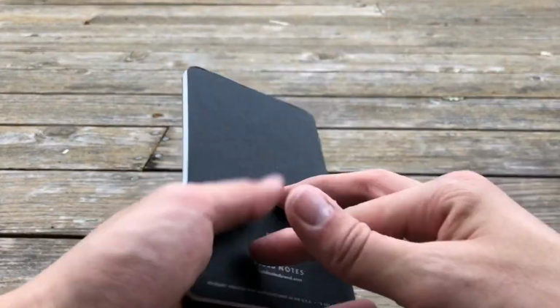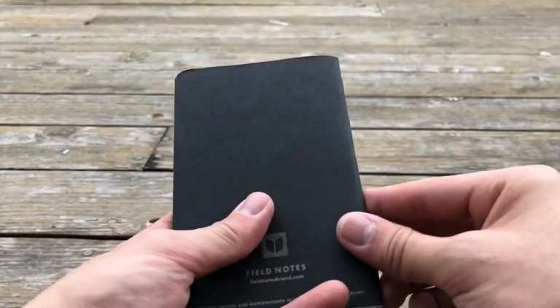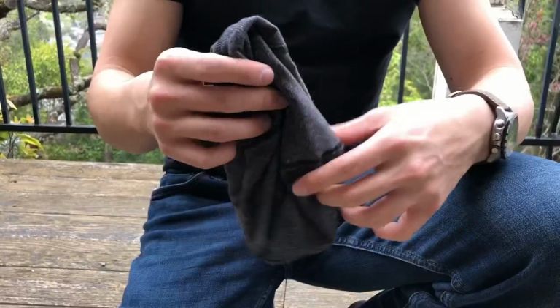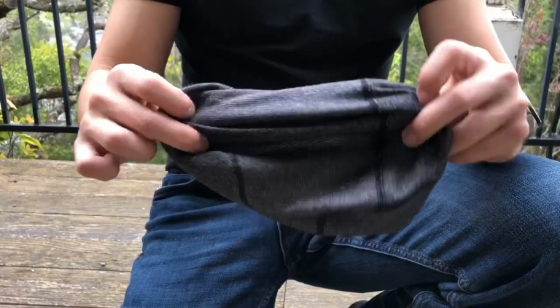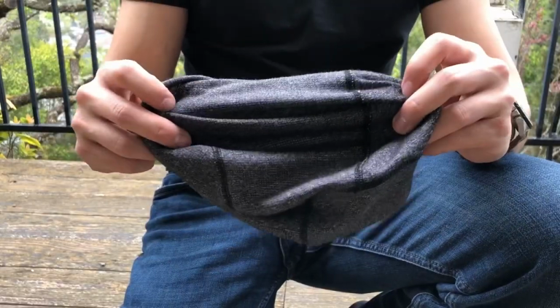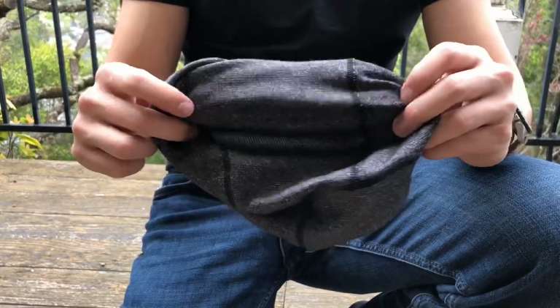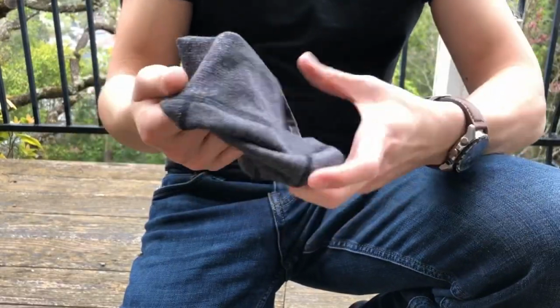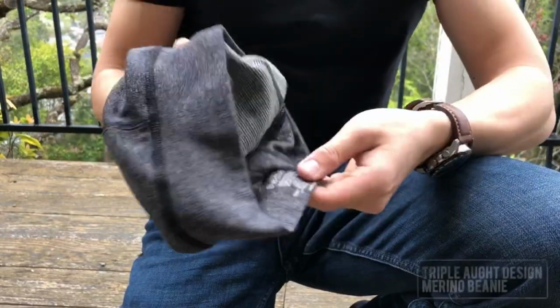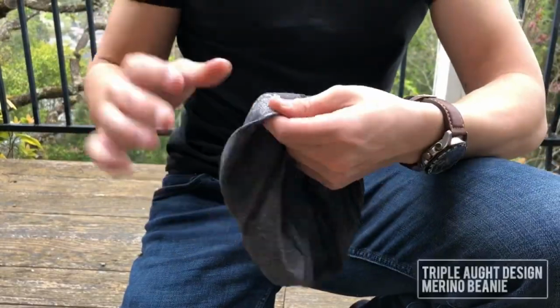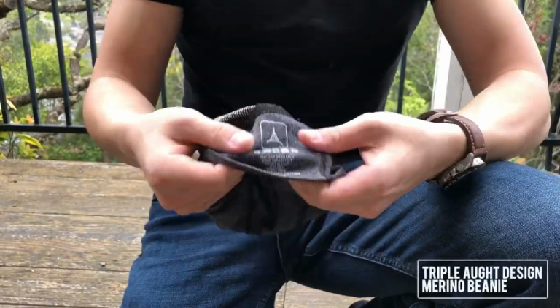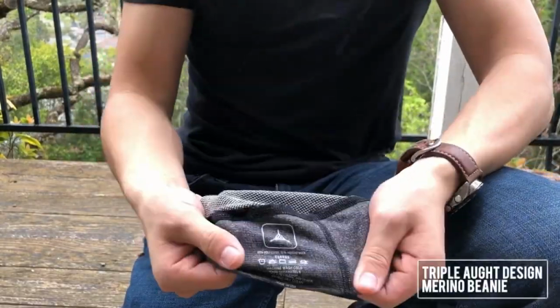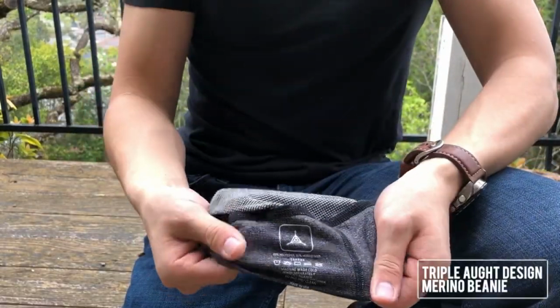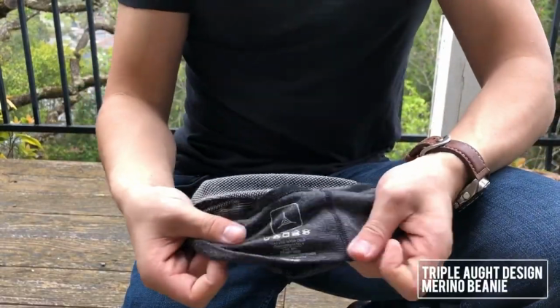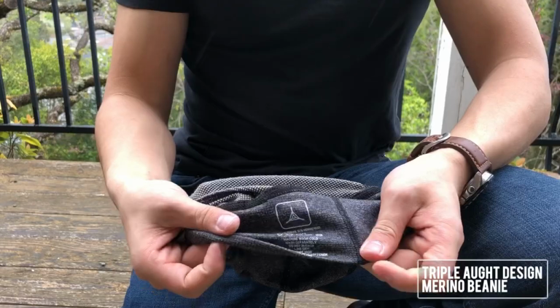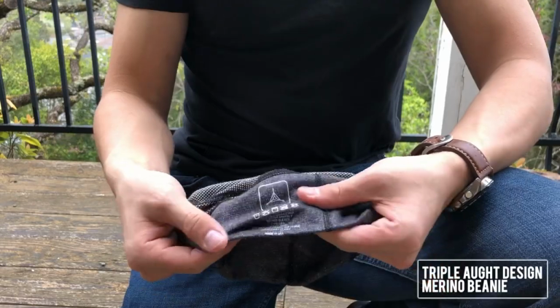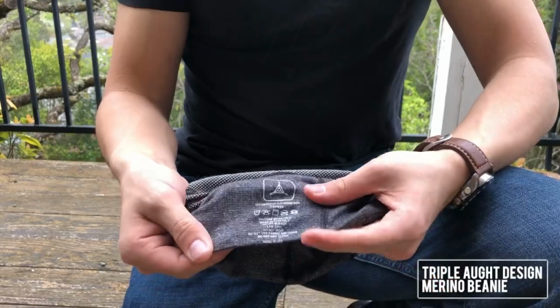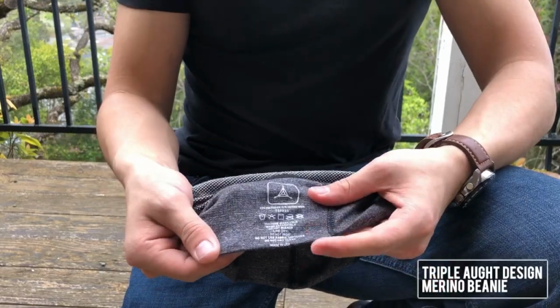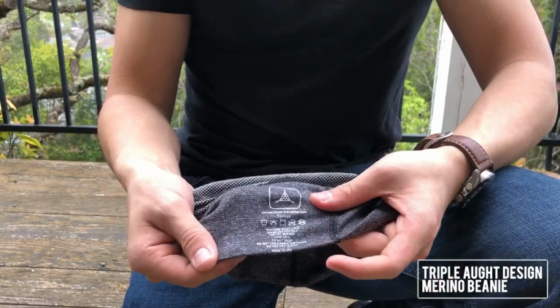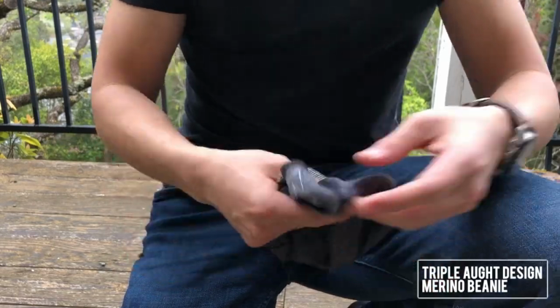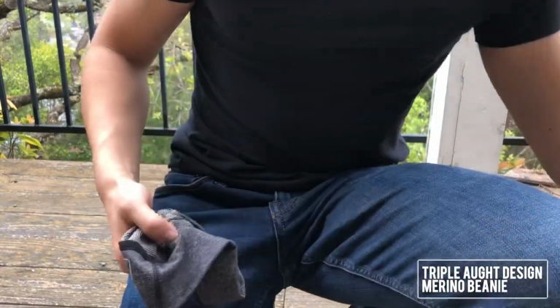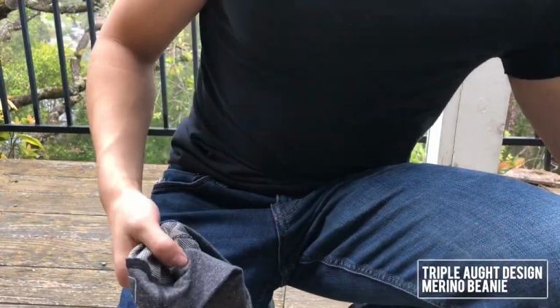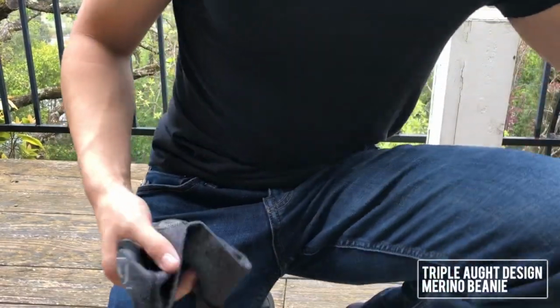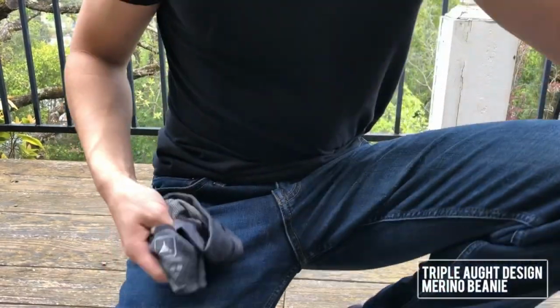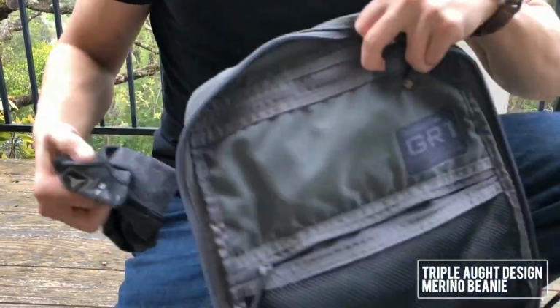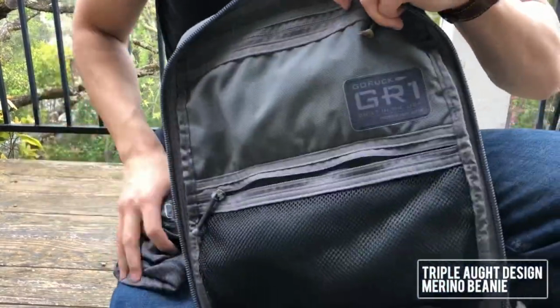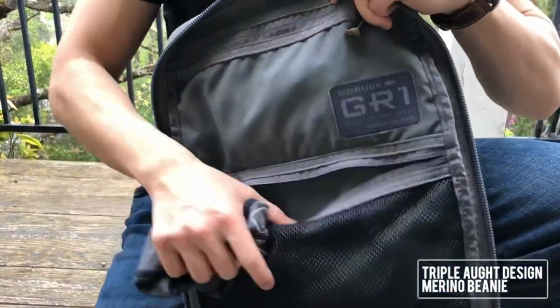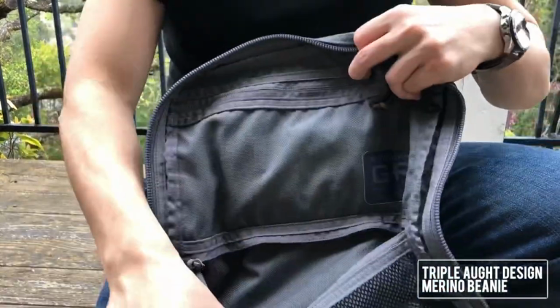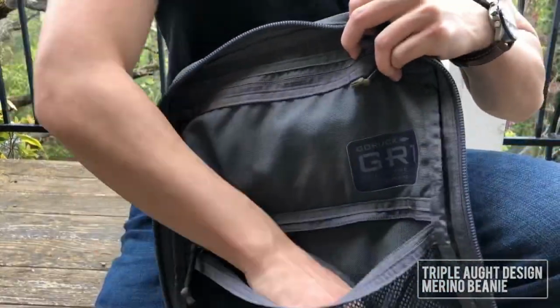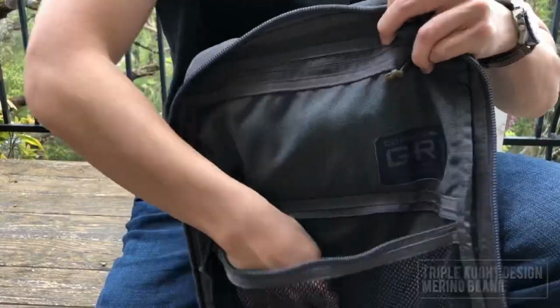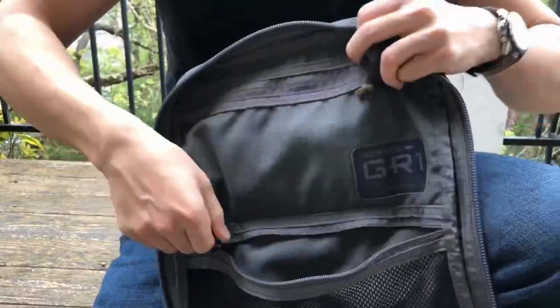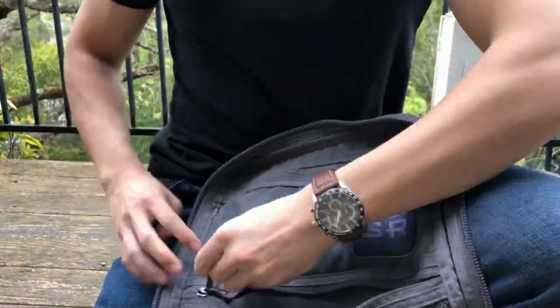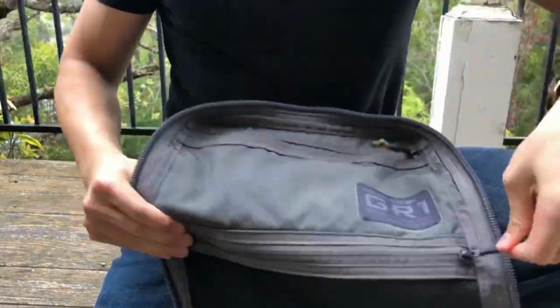In the bottom pocket all I carry is a beanie from Triple Aught Design. I bought it on a whim but found it quite handy when I'm riding my bike at night. The bottom pocket is also where I'll throw my calculator, which I don't have with me right now because I'm on break.